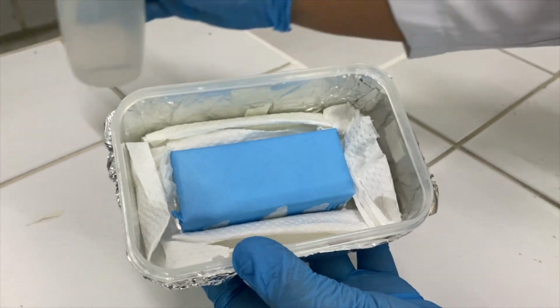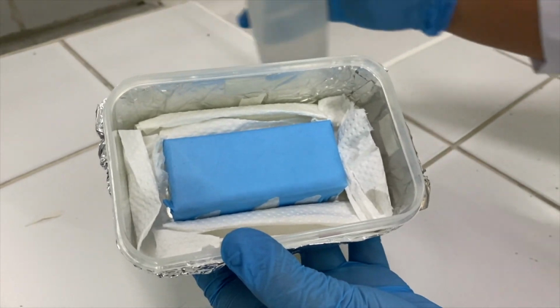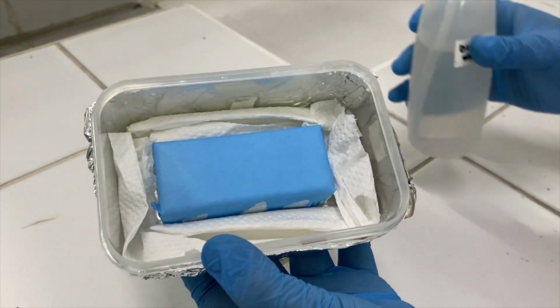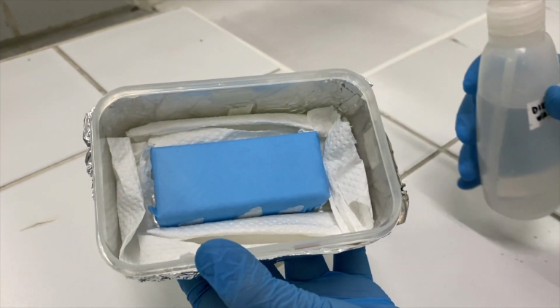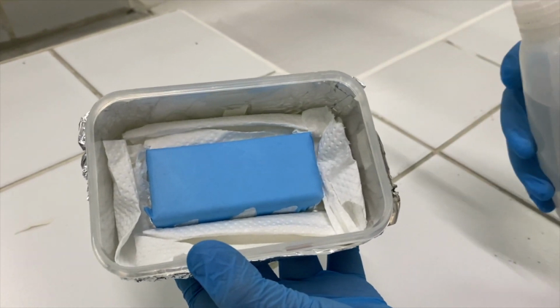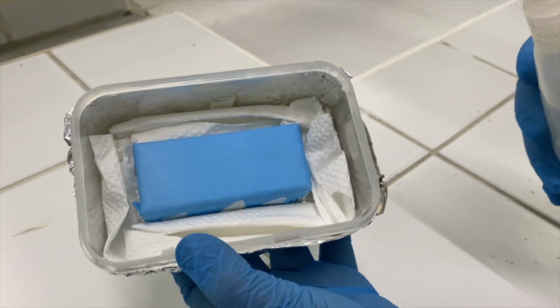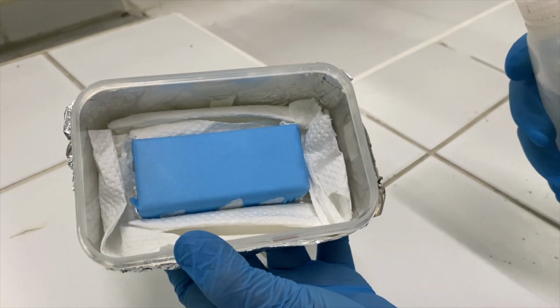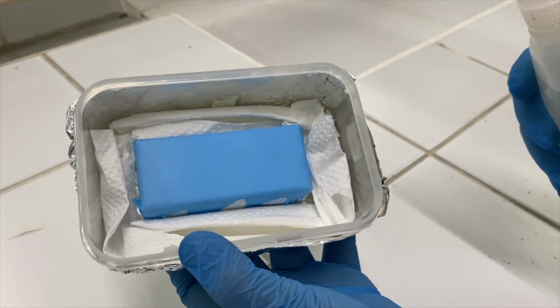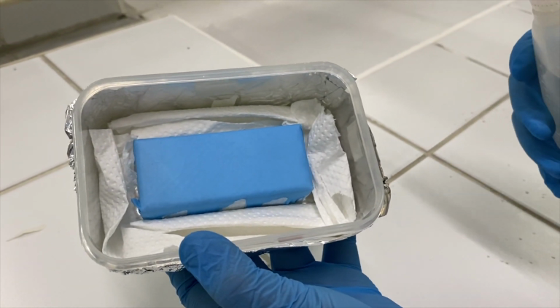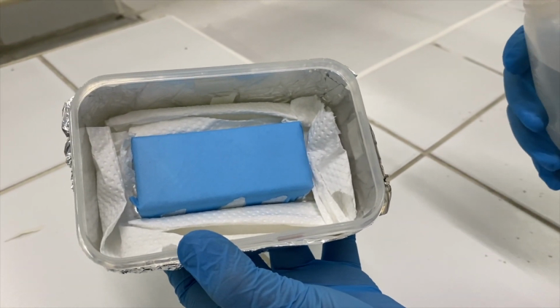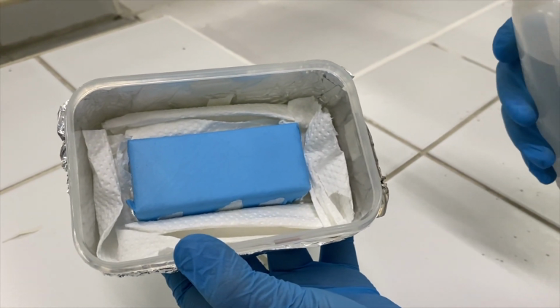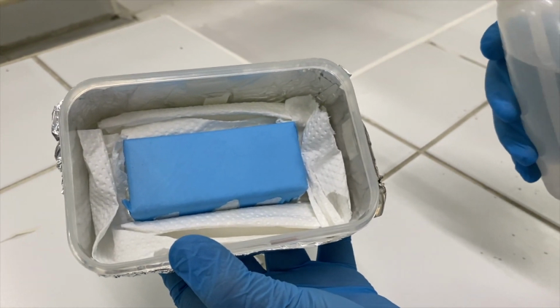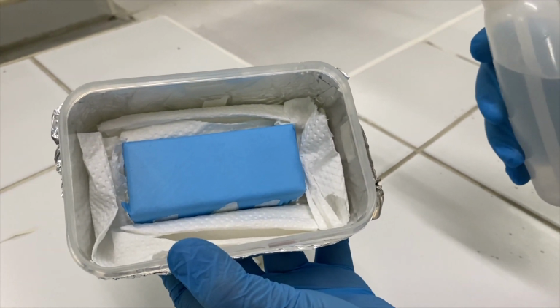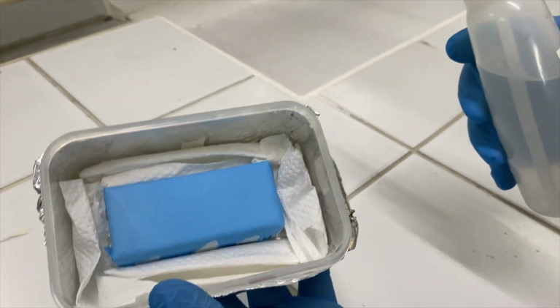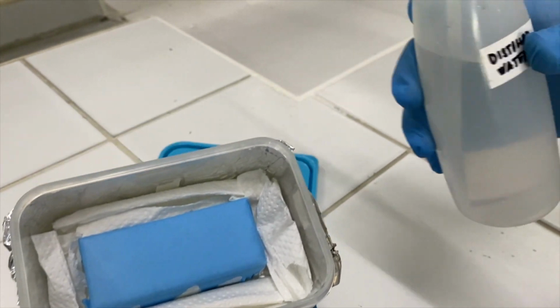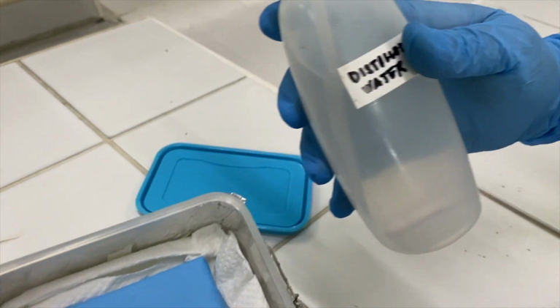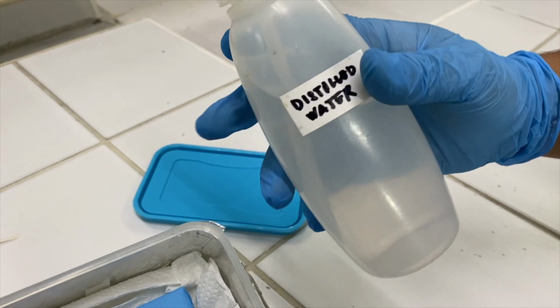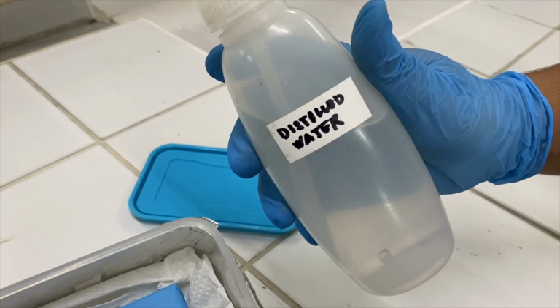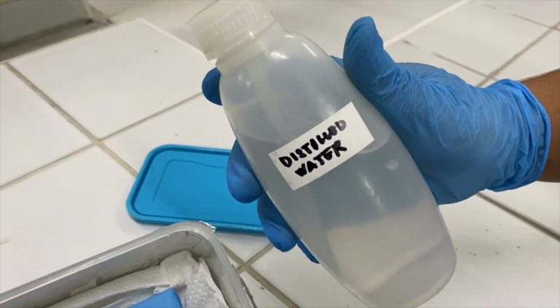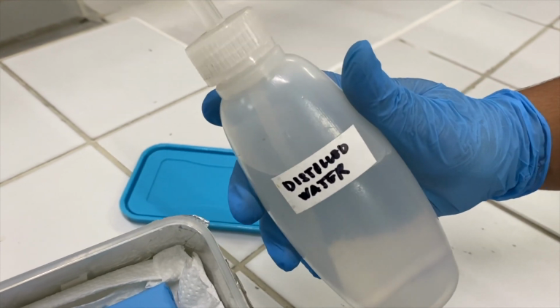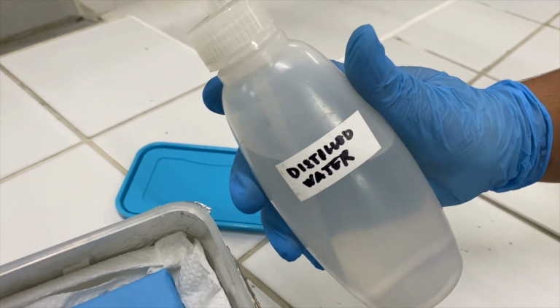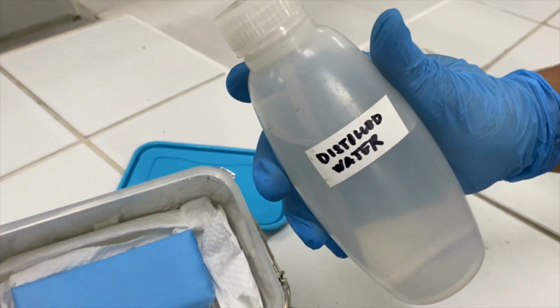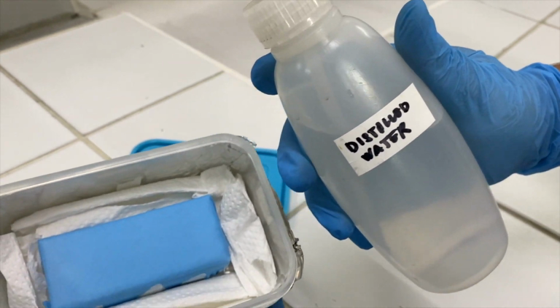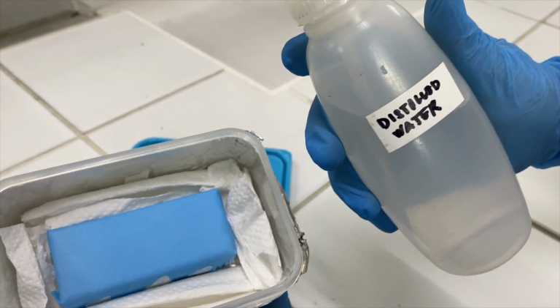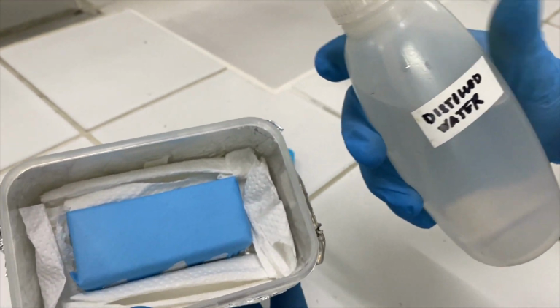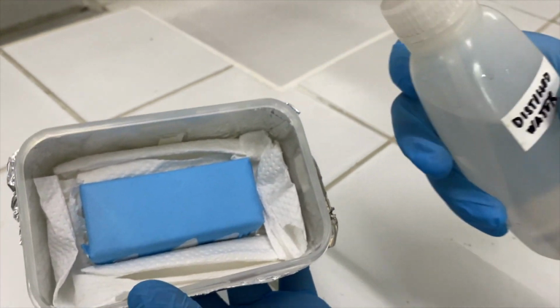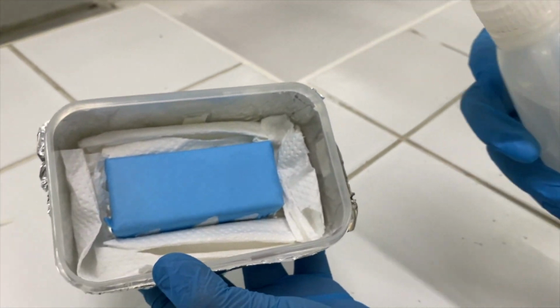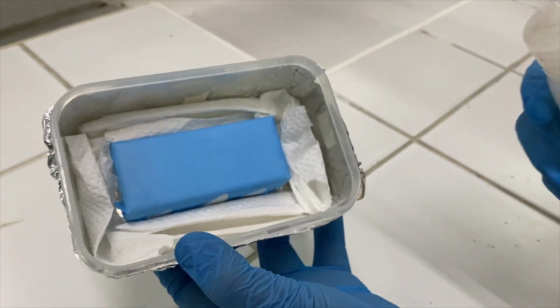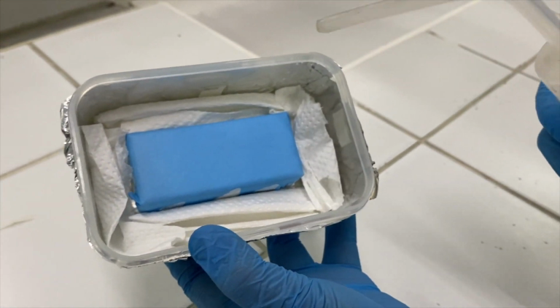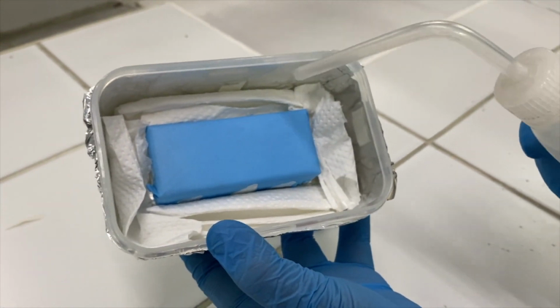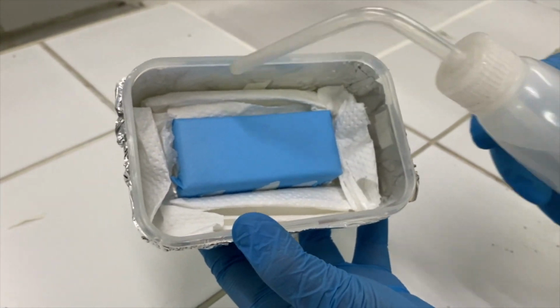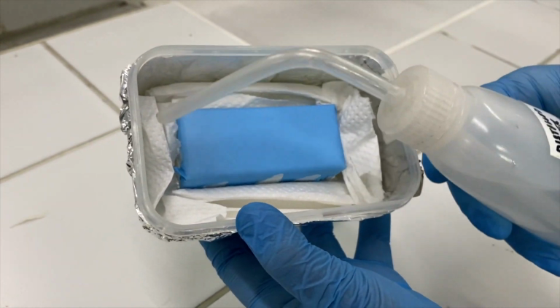Once everything has been assembled, apply distilled water to your paper towels and always keep them moist throughout the entire IHC process.